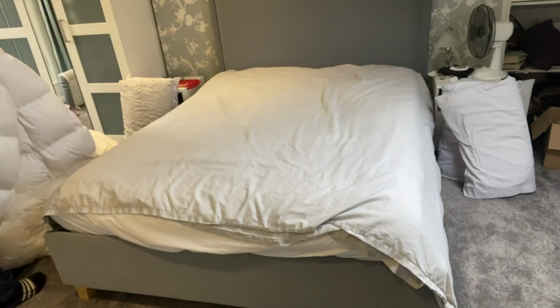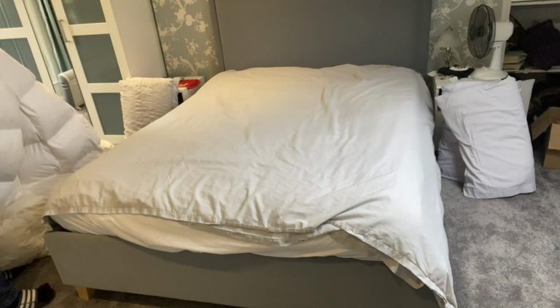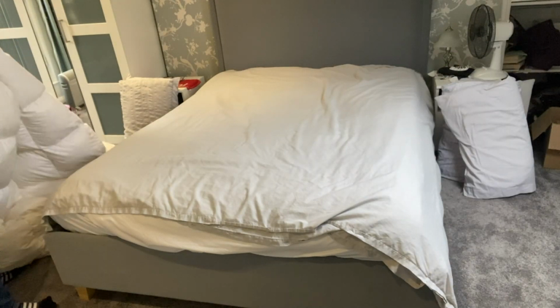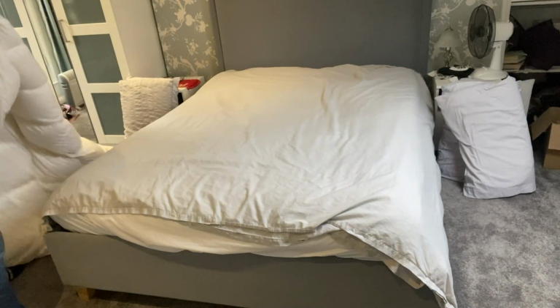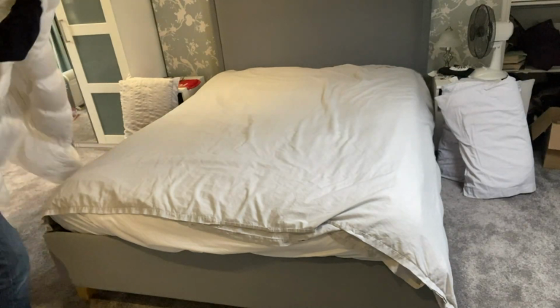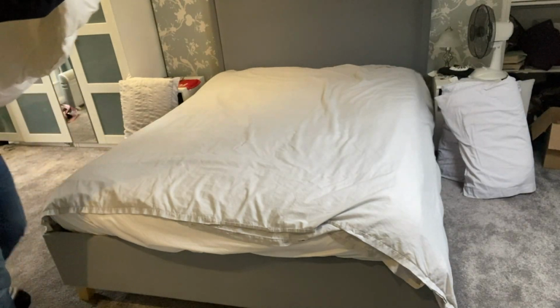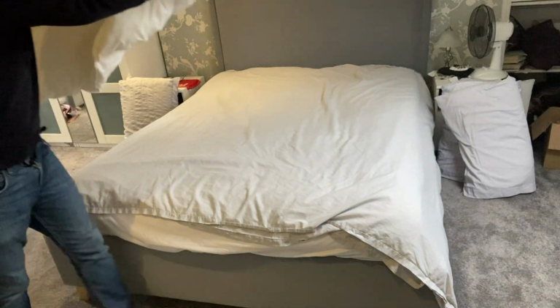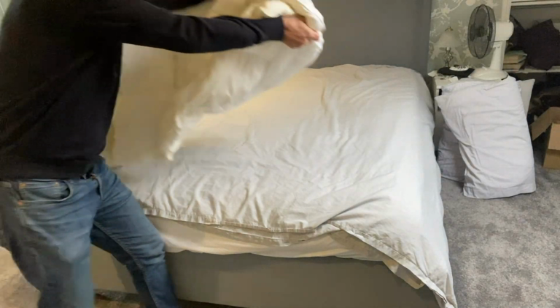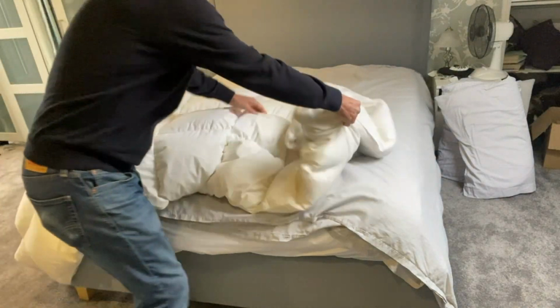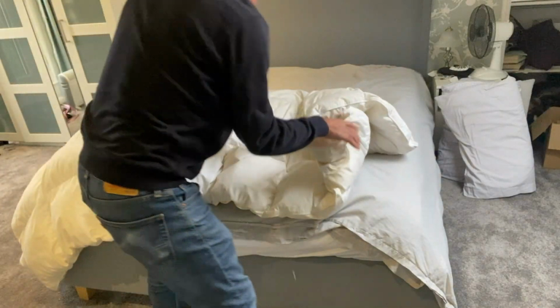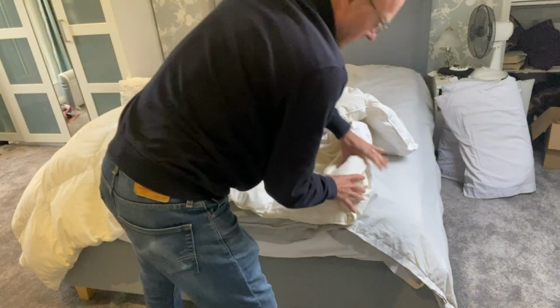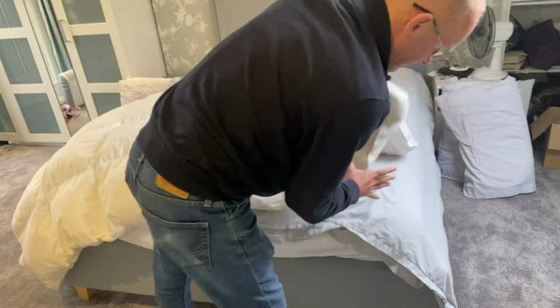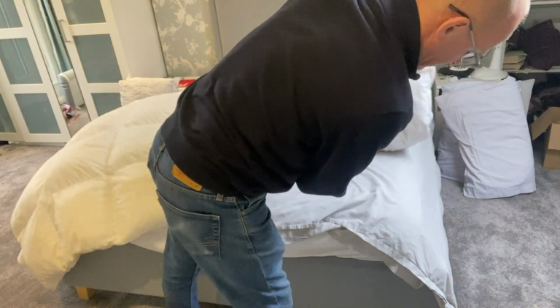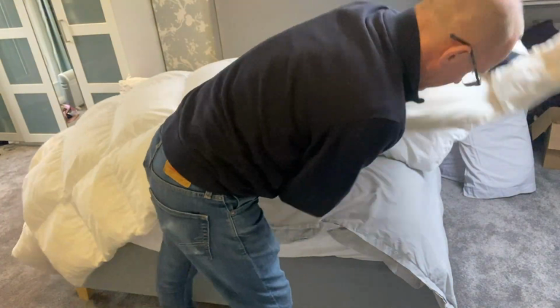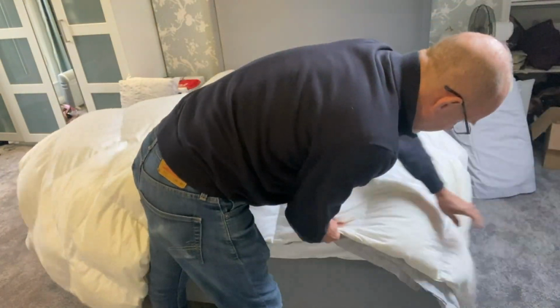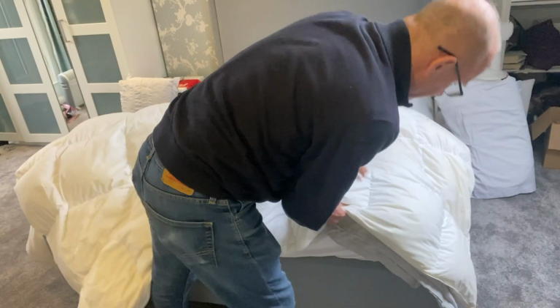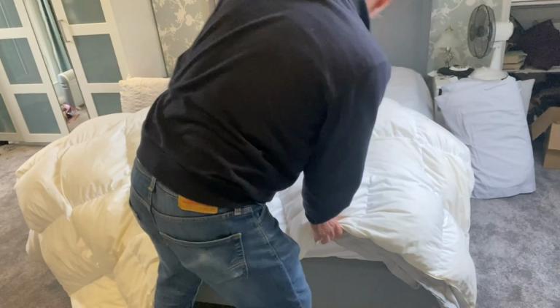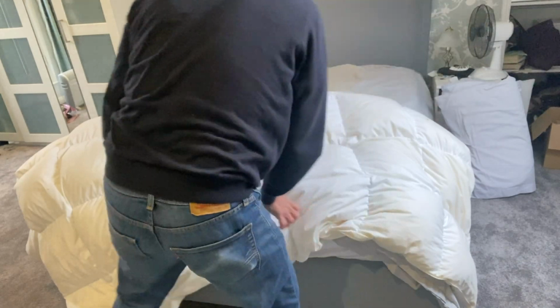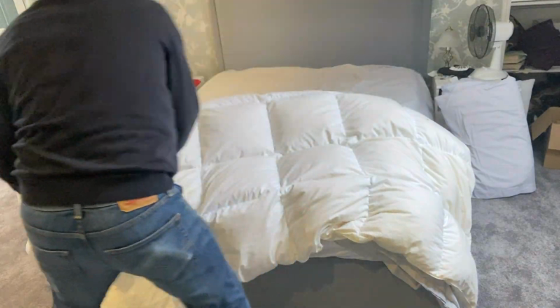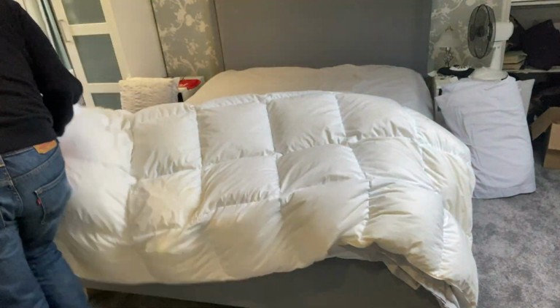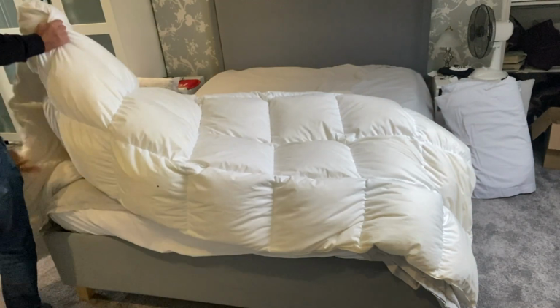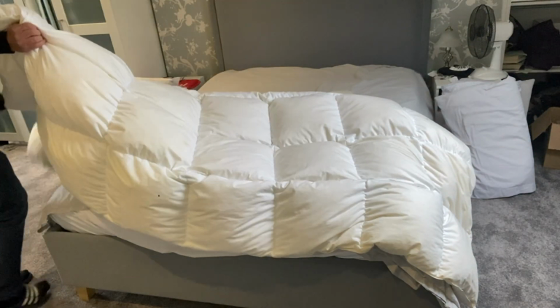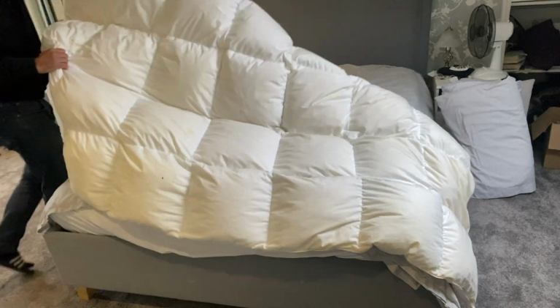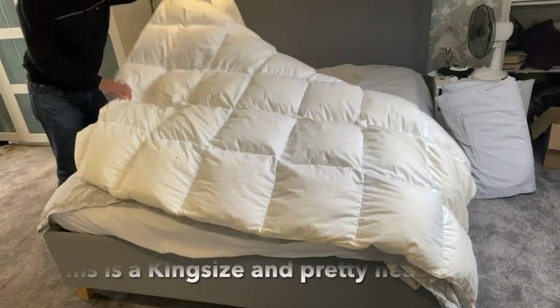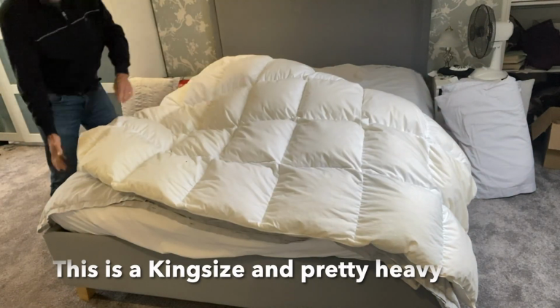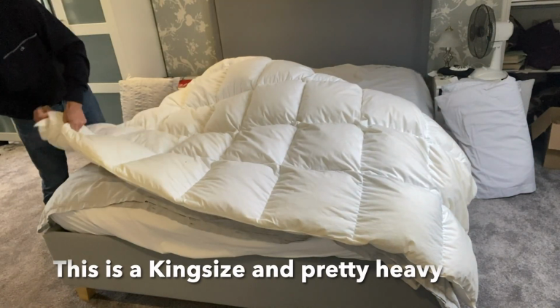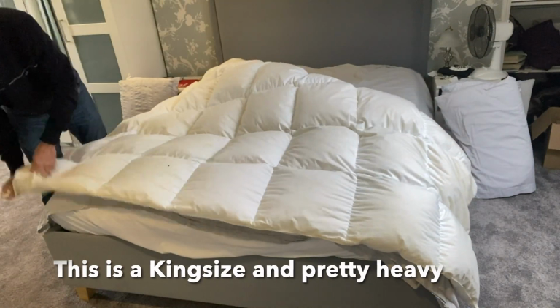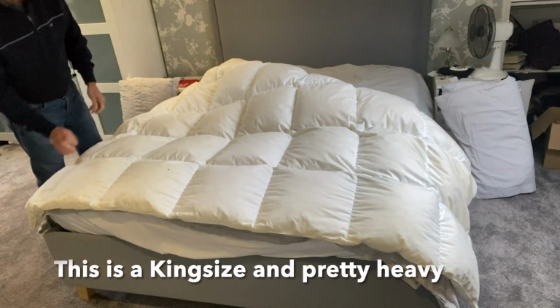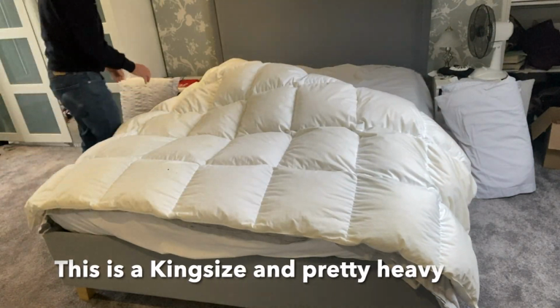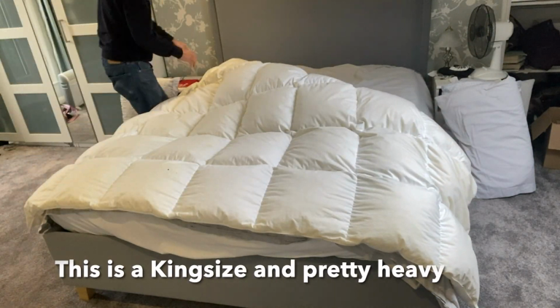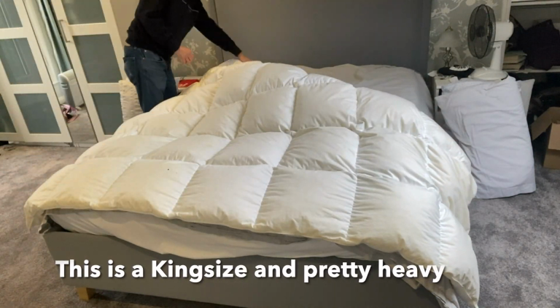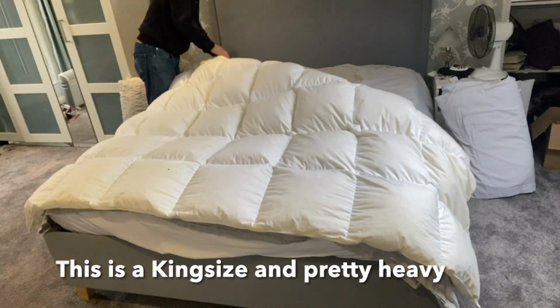Then lay your duvet on top of the cover, making sure that the corners match.